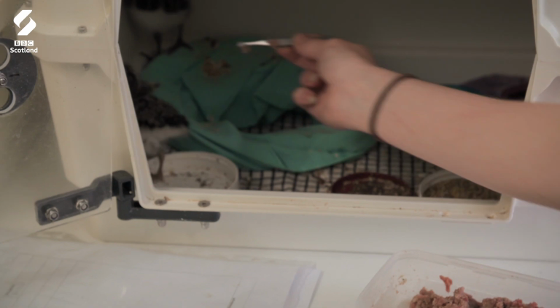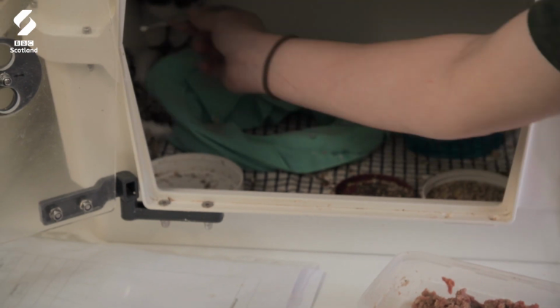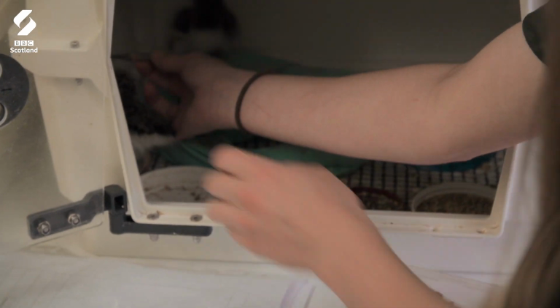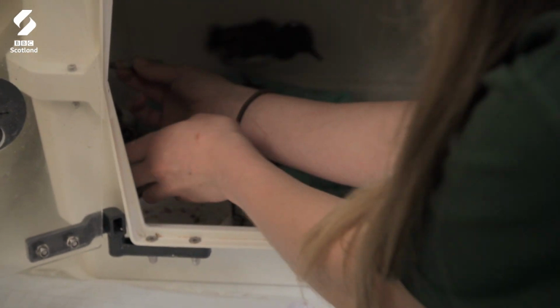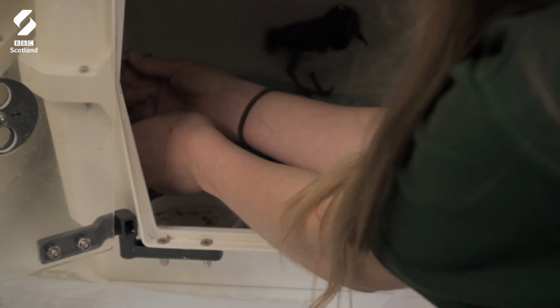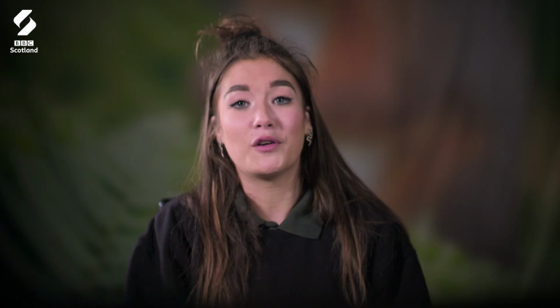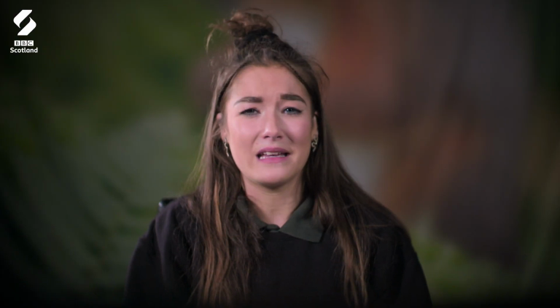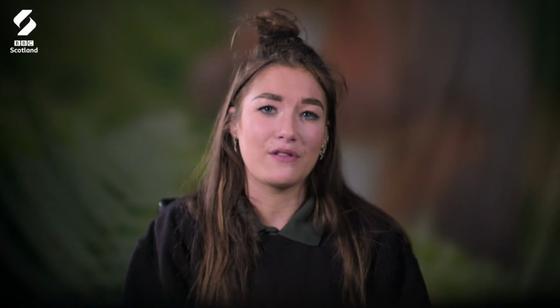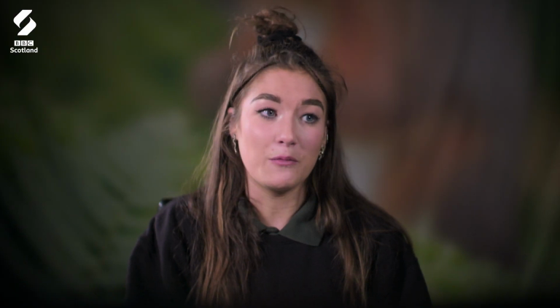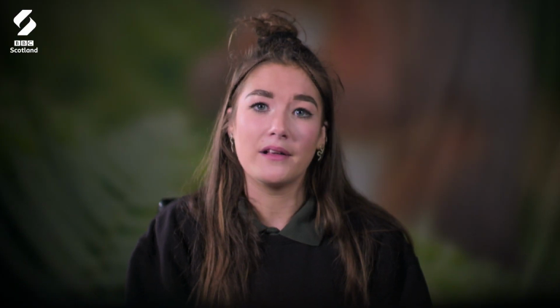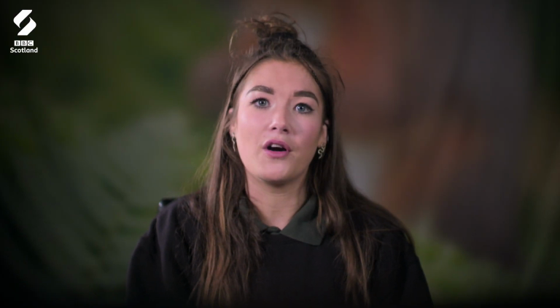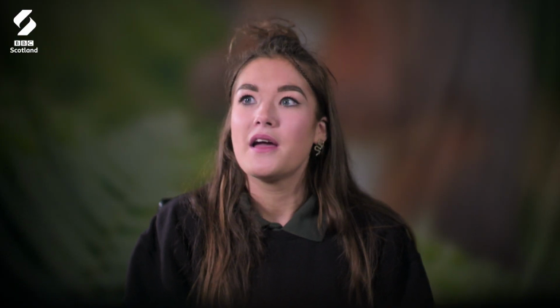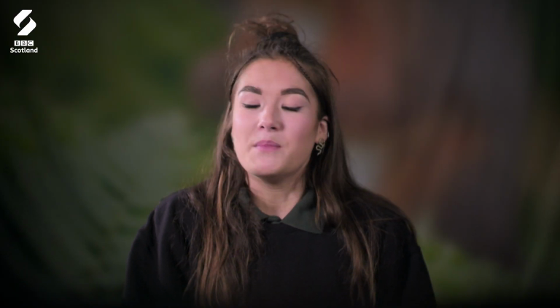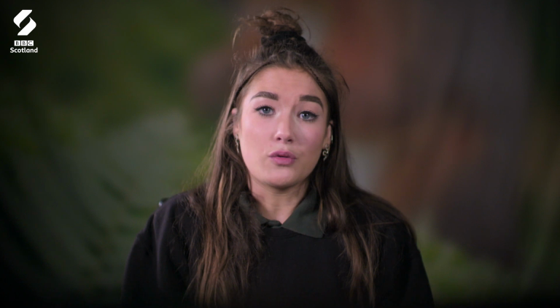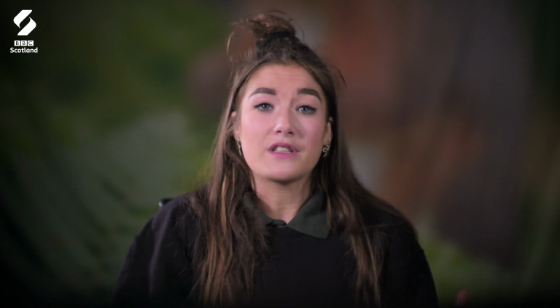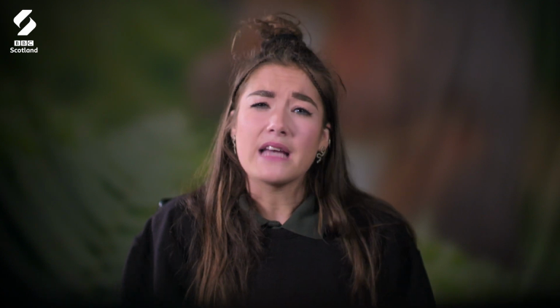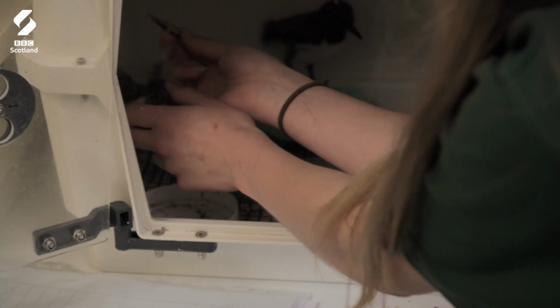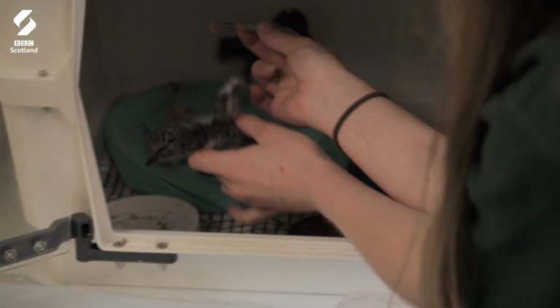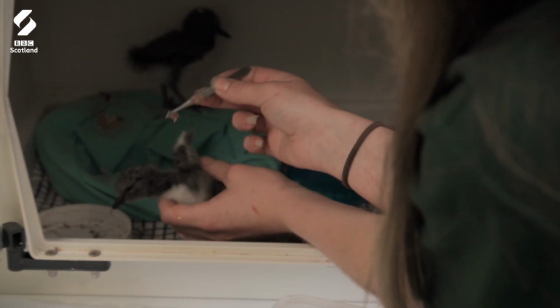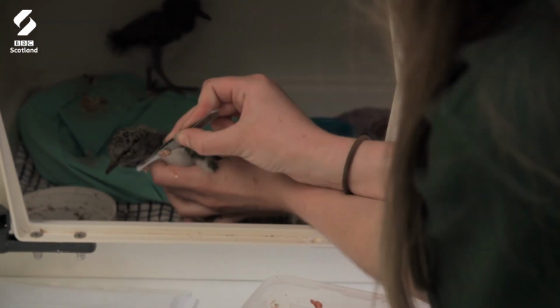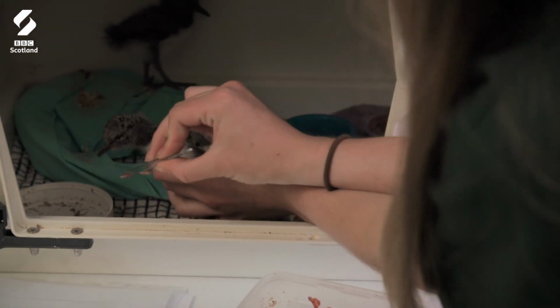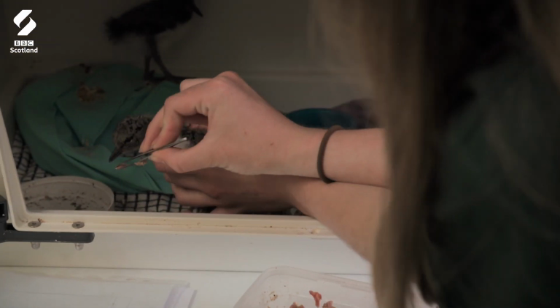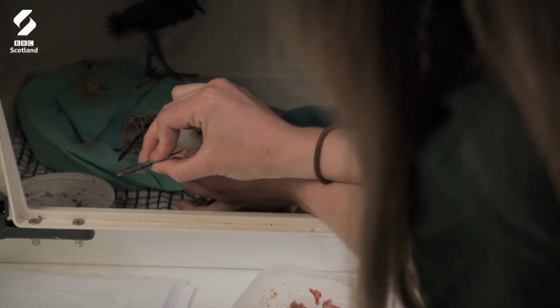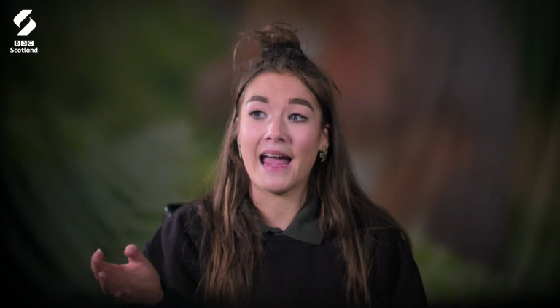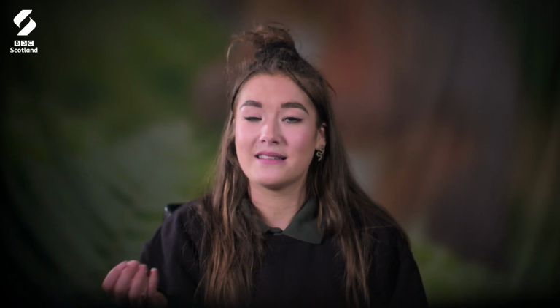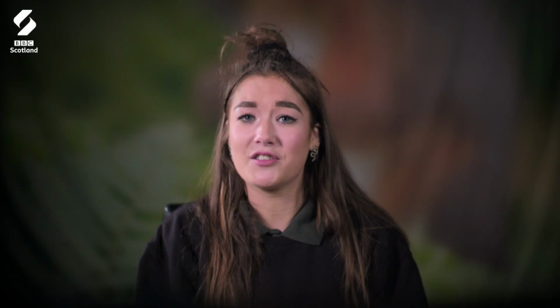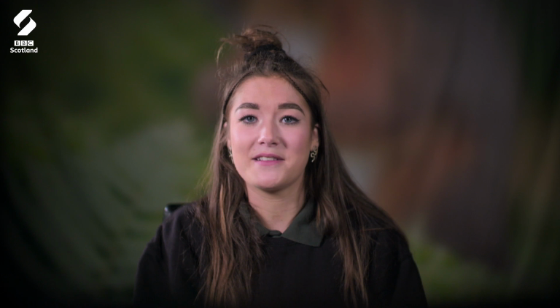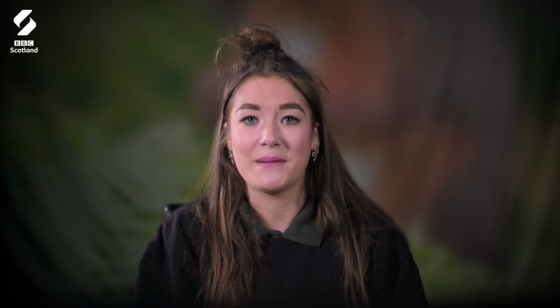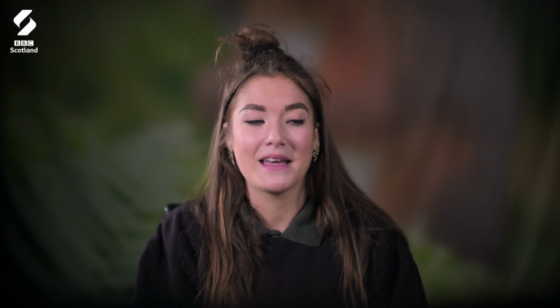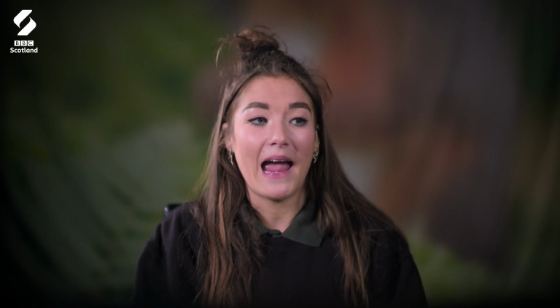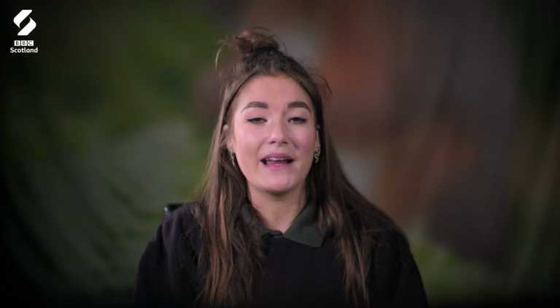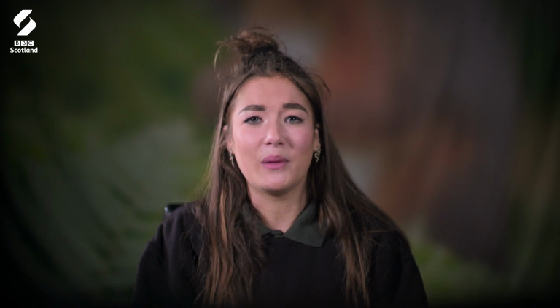Obviously all these animals have come in for a reason. They've either not been well, been sore, or something's happened to them. So for them to get that second chance — it brings a tear to your eye sometimes, but in a good way.